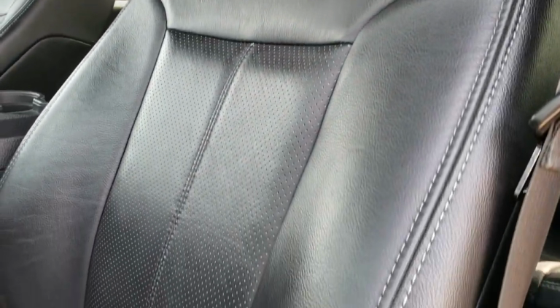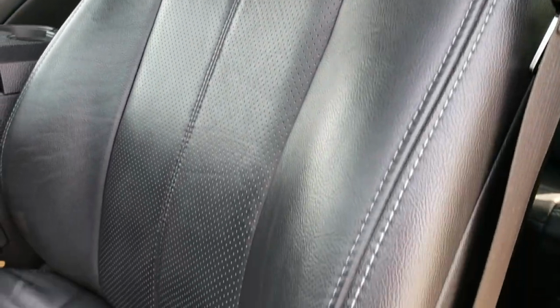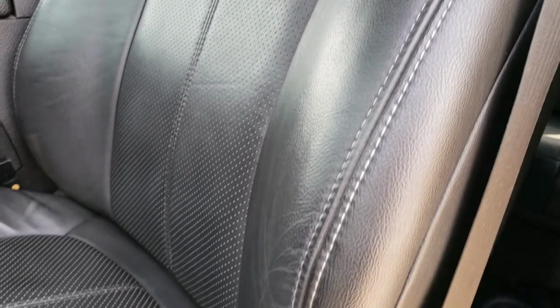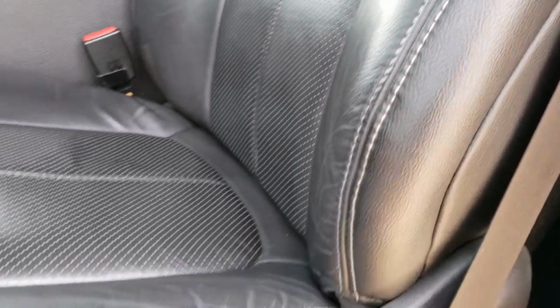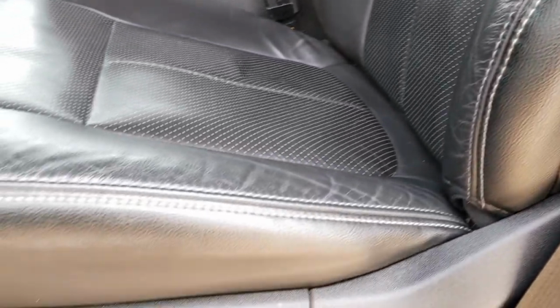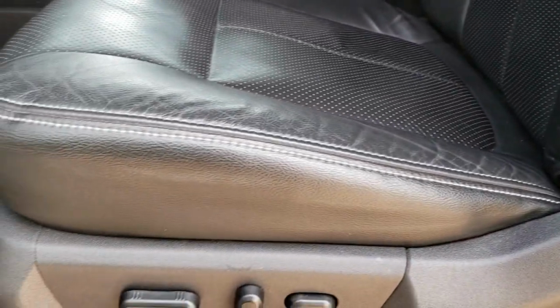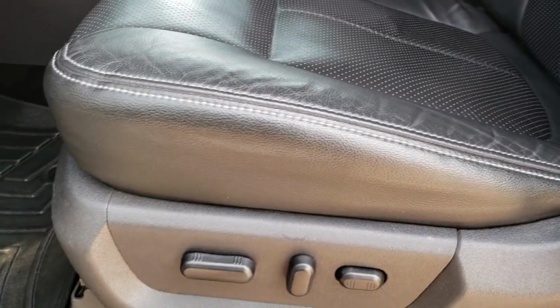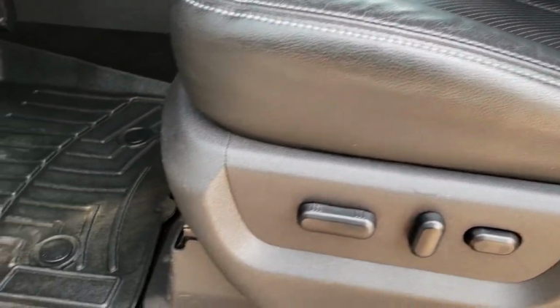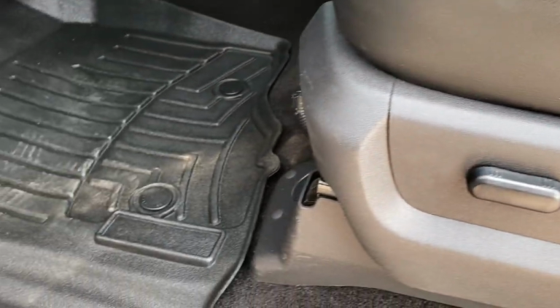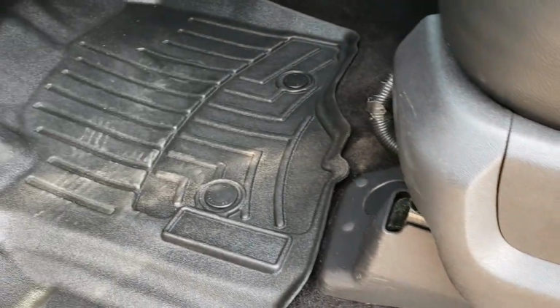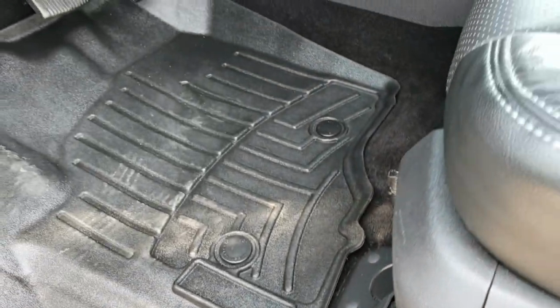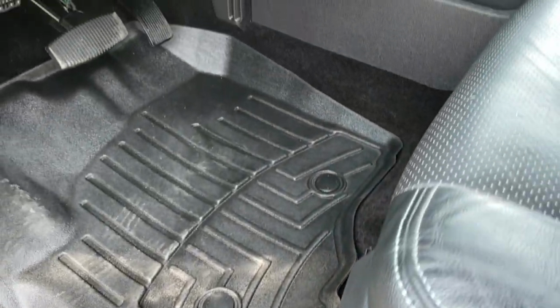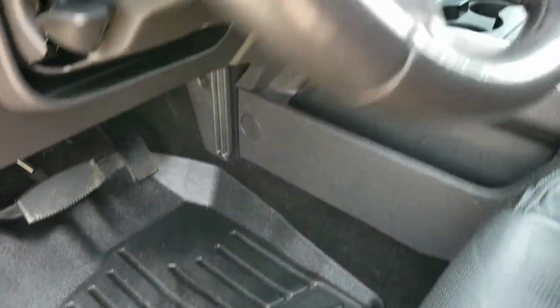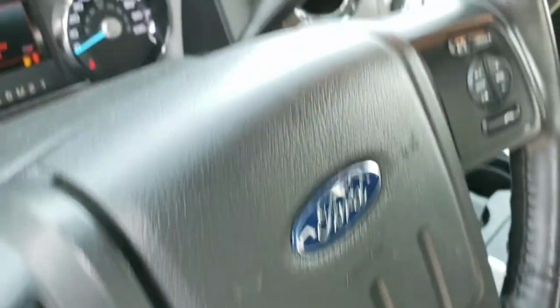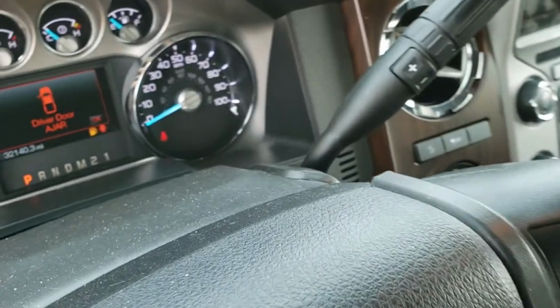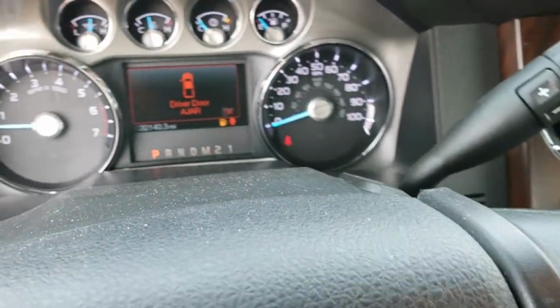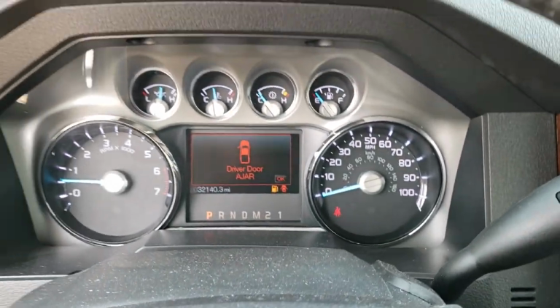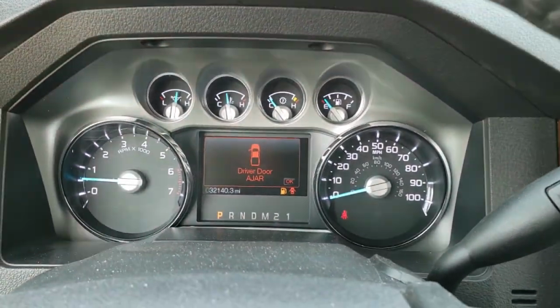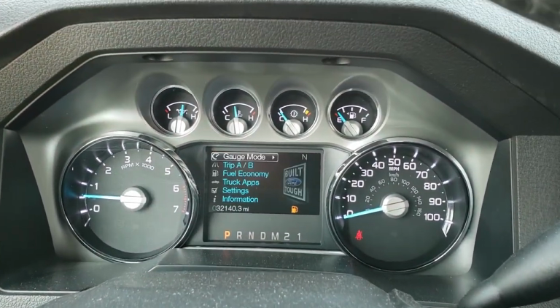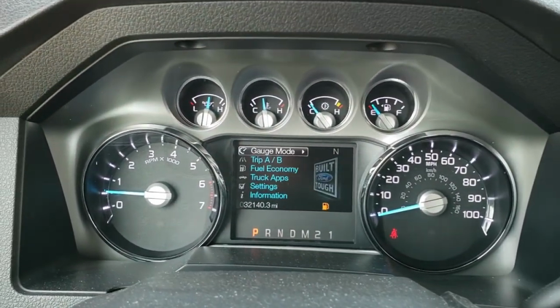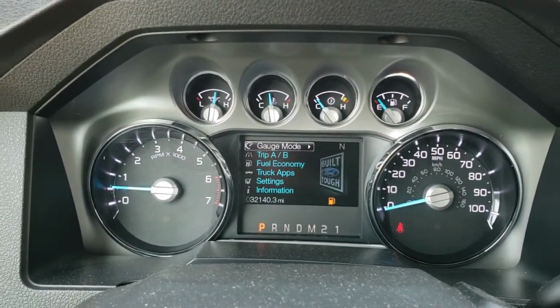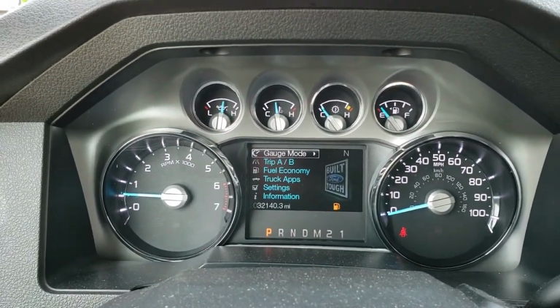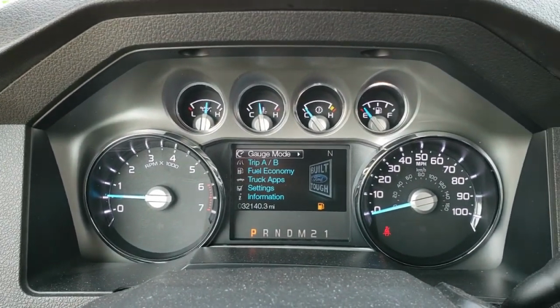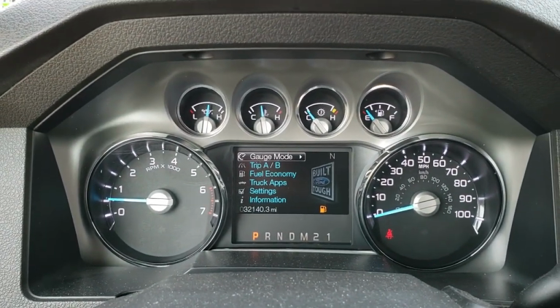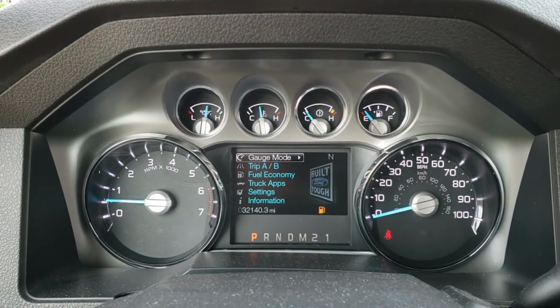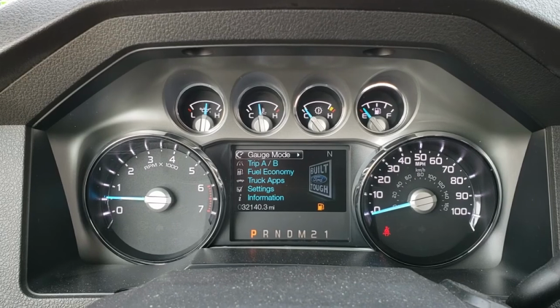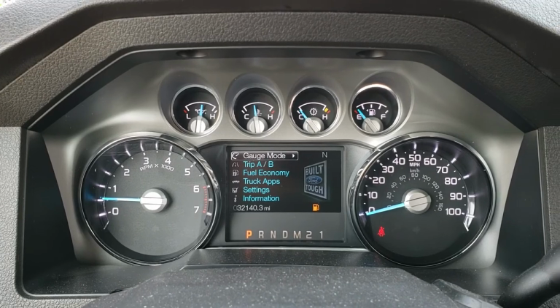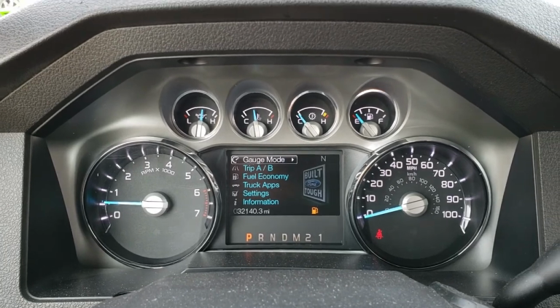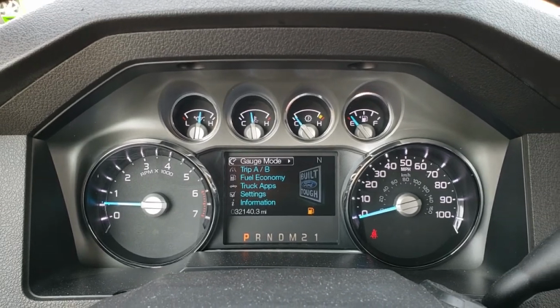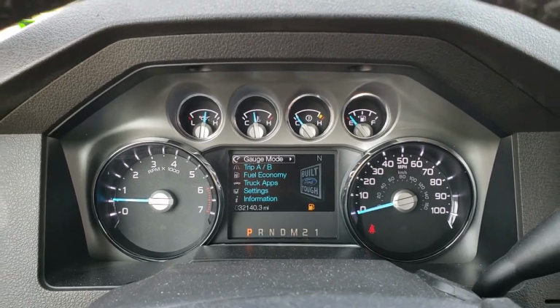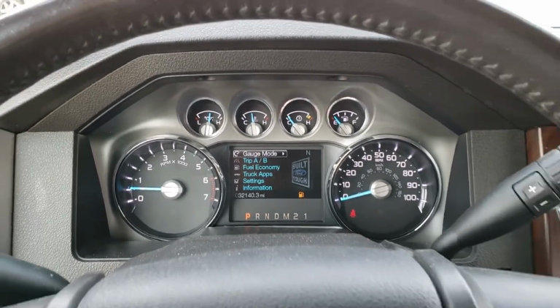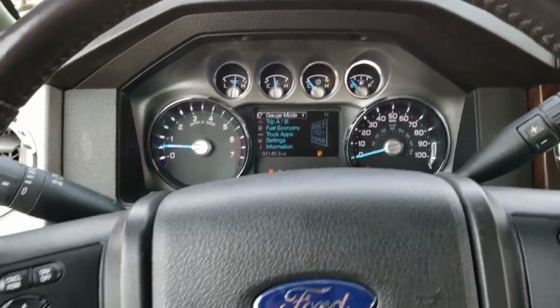There are no rips or tears on the seats. WeatherTech floor mats in the front. As we hop inside the truck, you can see that this one has 32,140 miles. The instrument cluster is very nice and clean.